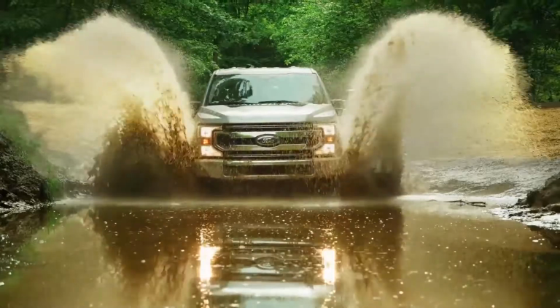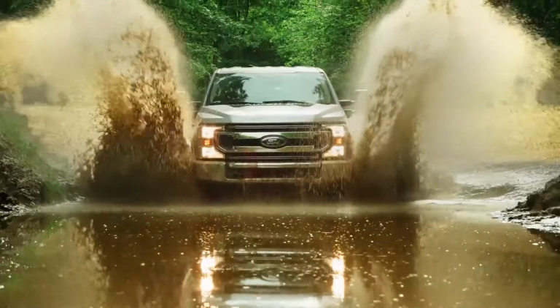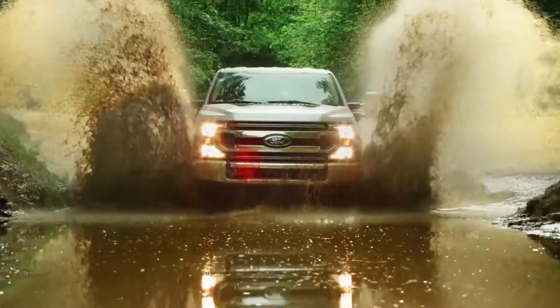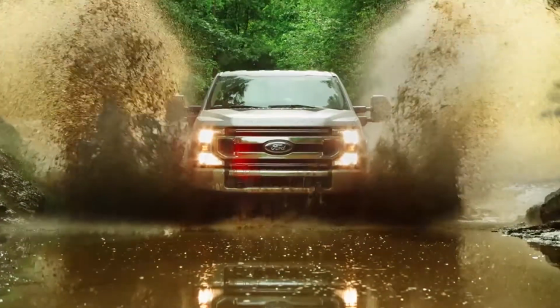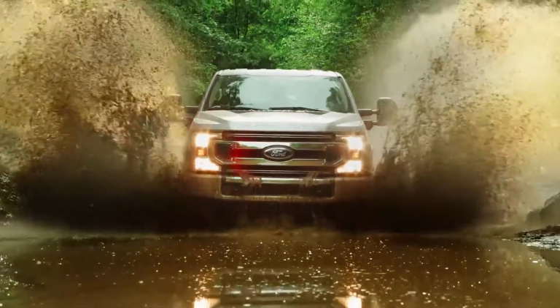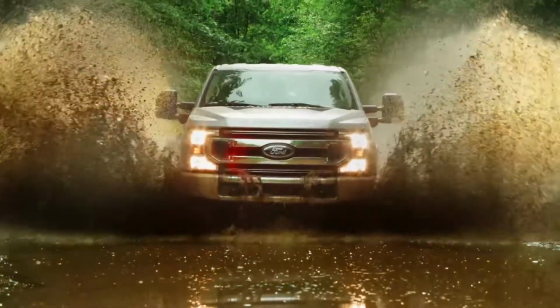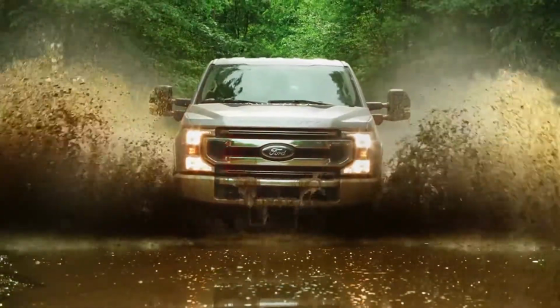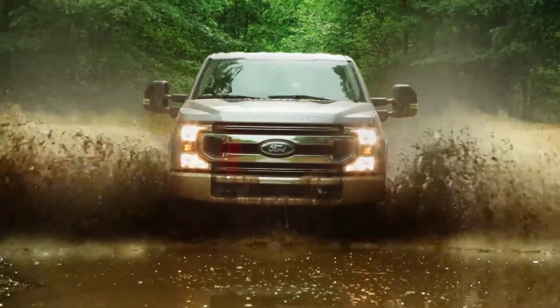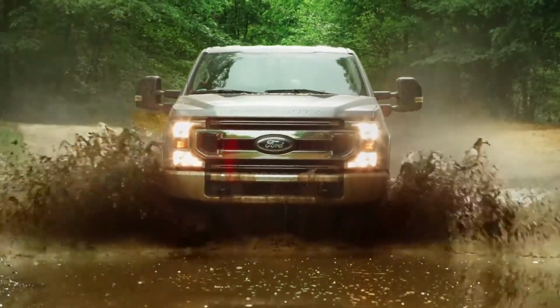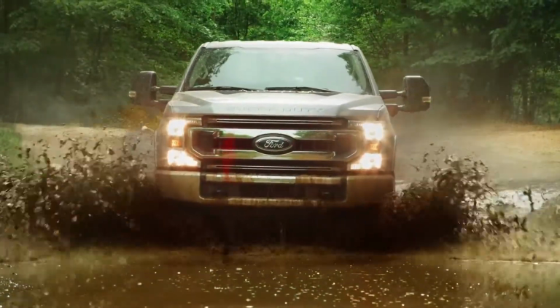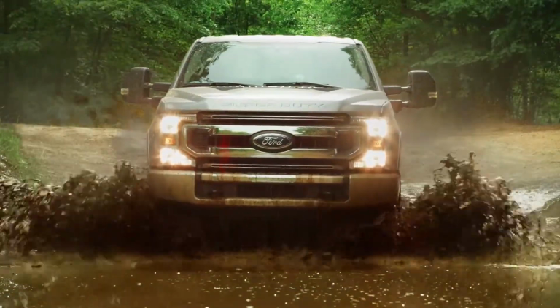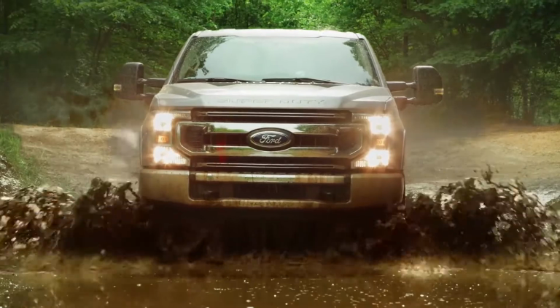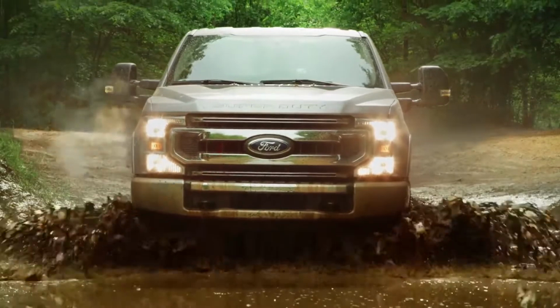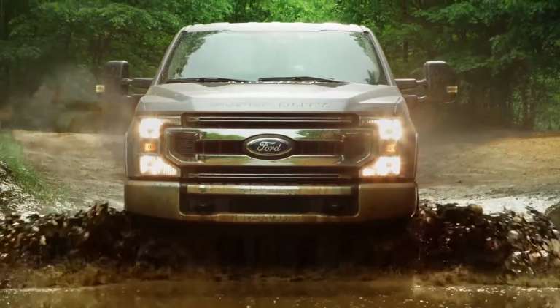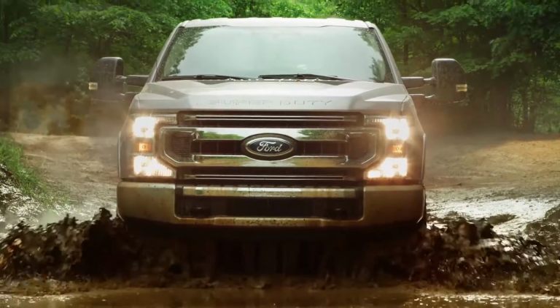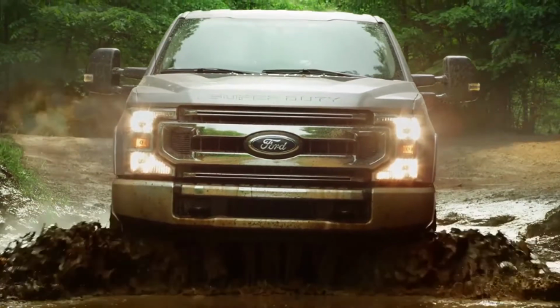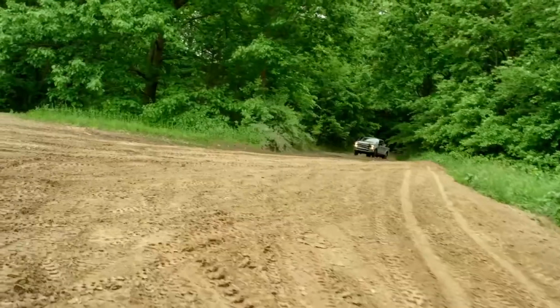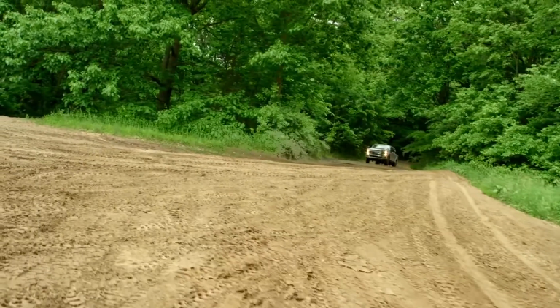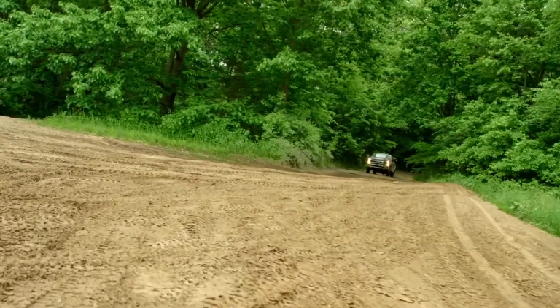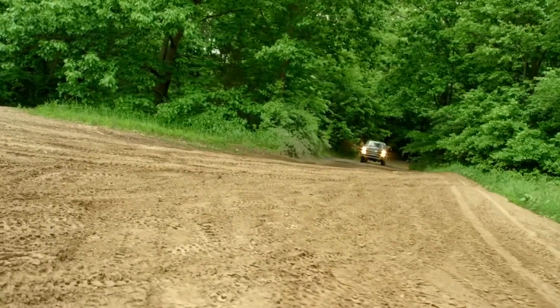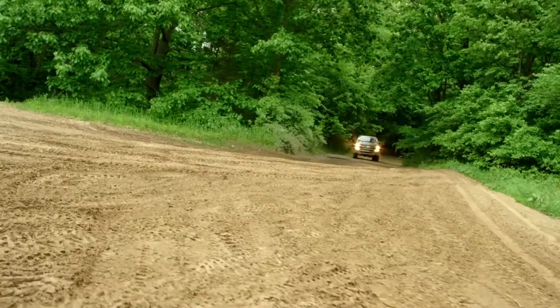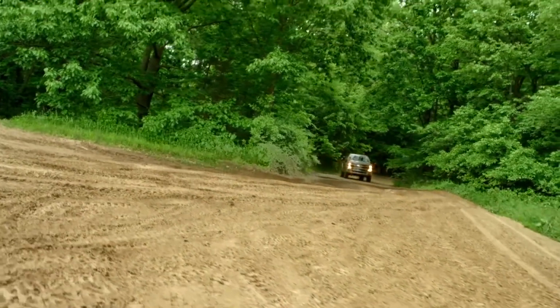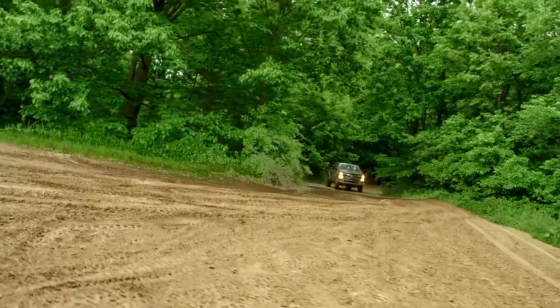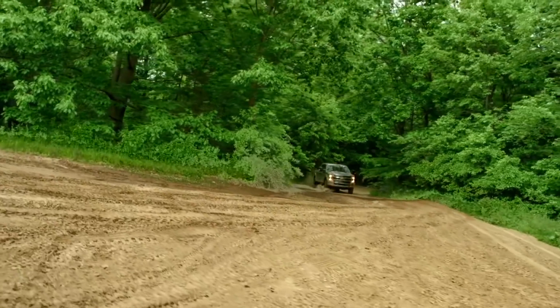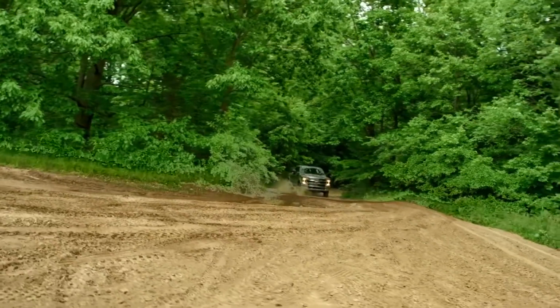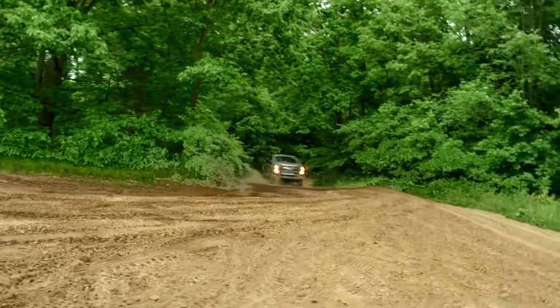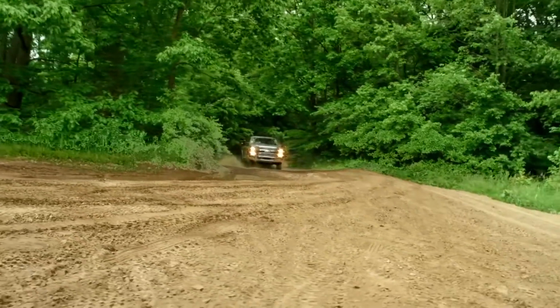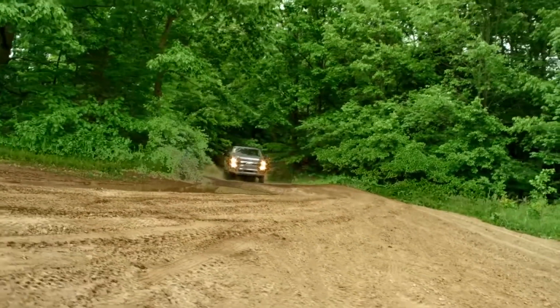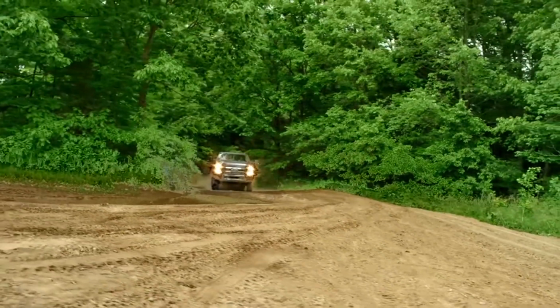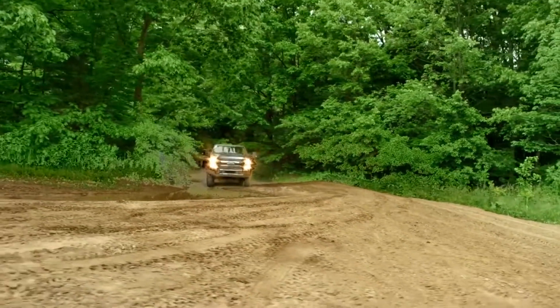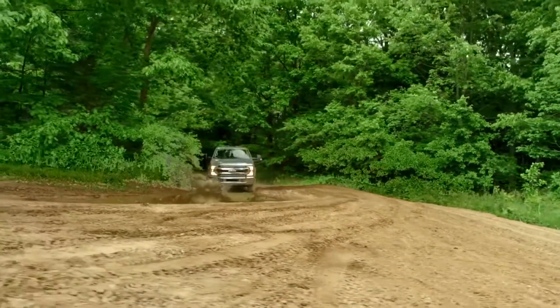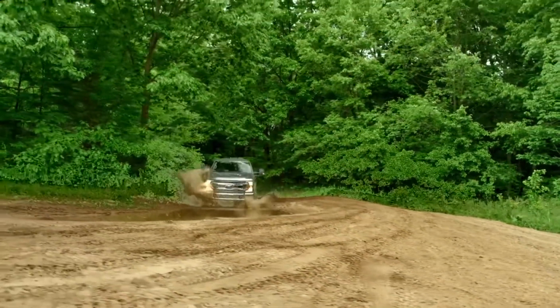Hey everybody, Kyle here from Unboxed Autos, and today we're excited to talk to you guys about the Ford Super Duty Tremor Package. In this video, I'm going to explain what exactly that package does on the all-new Ford Super Duty.